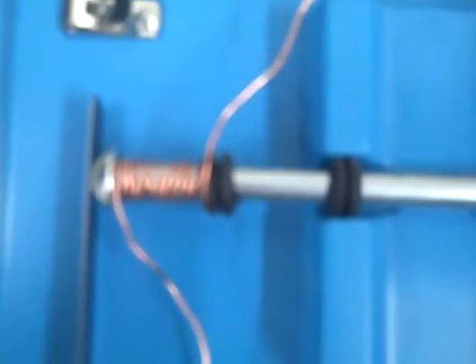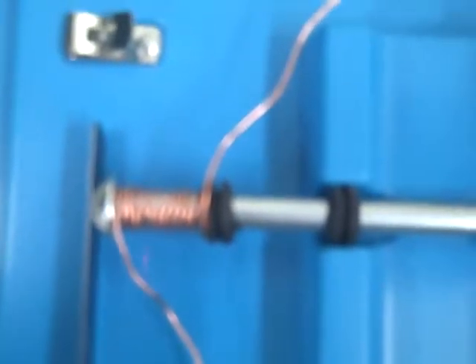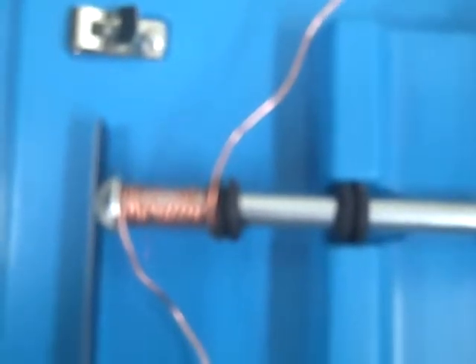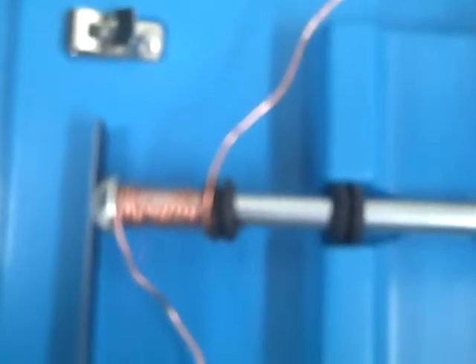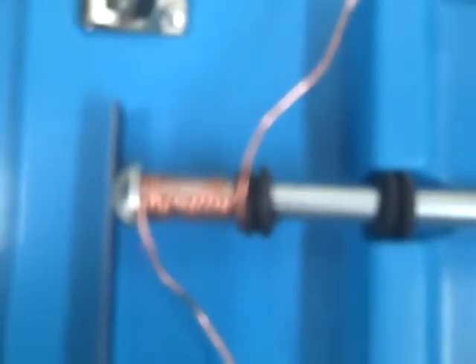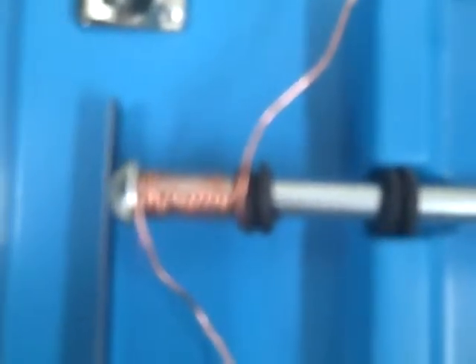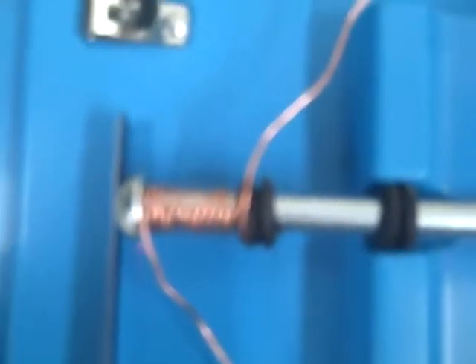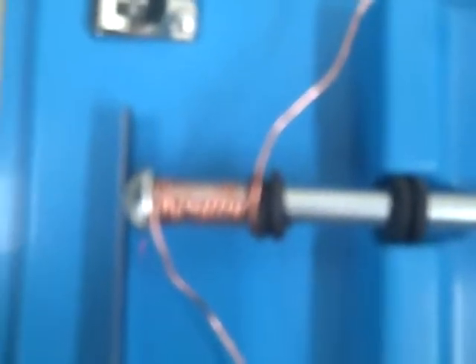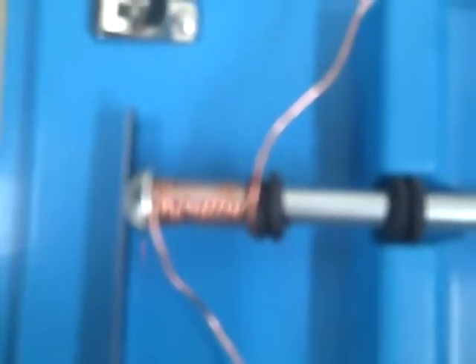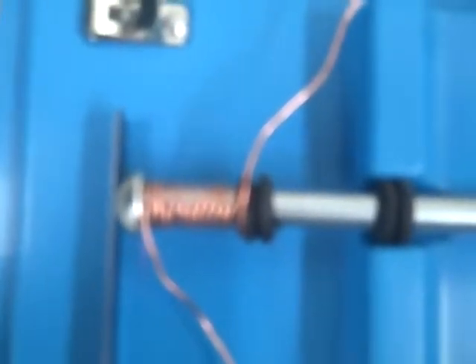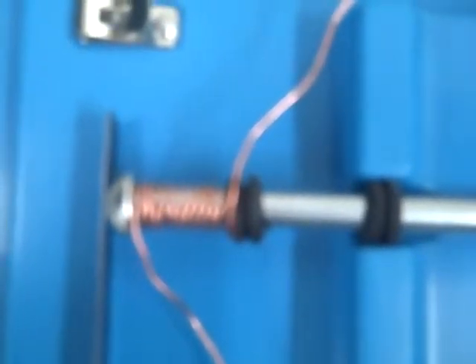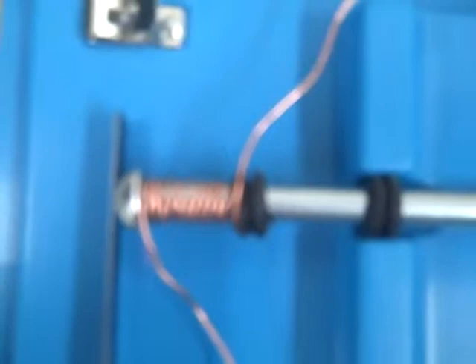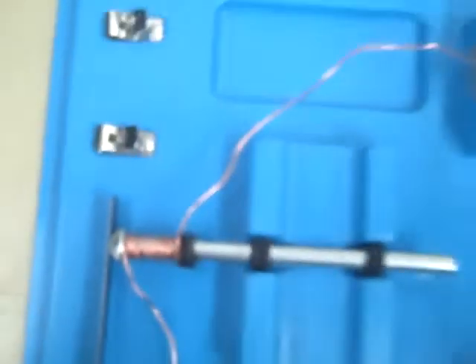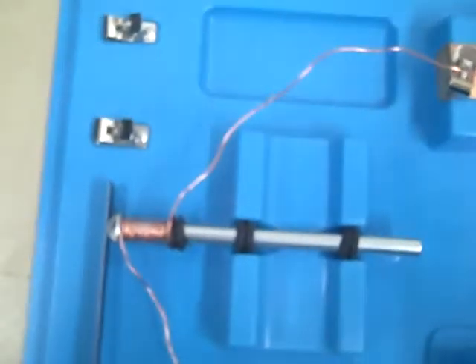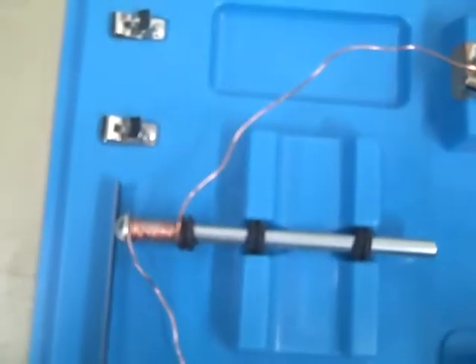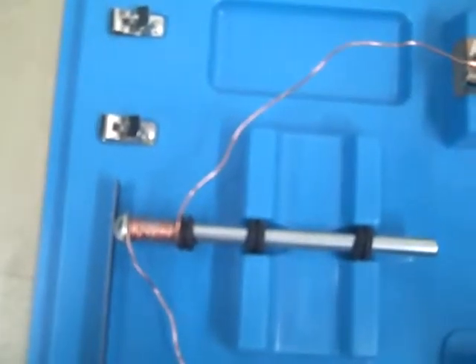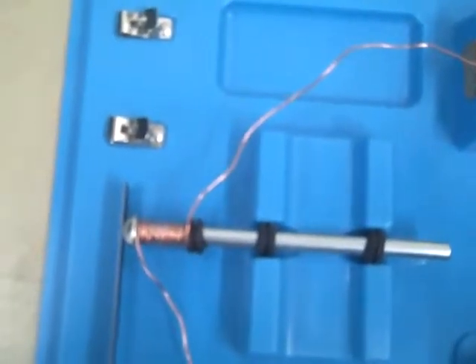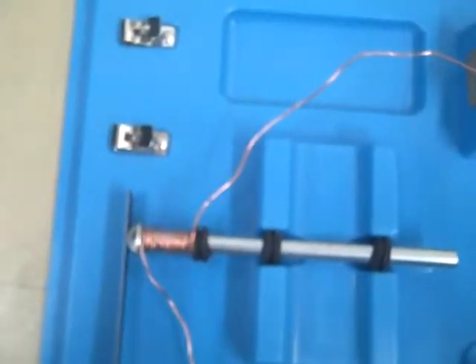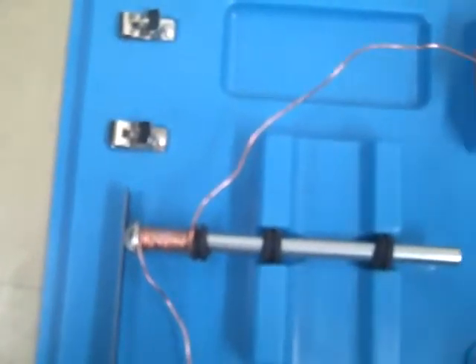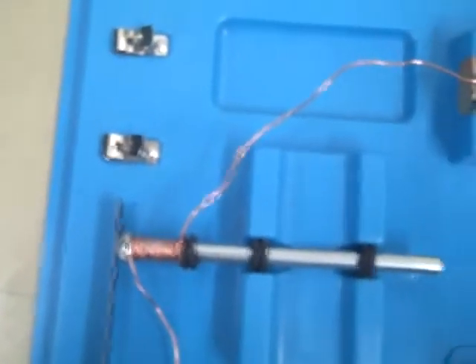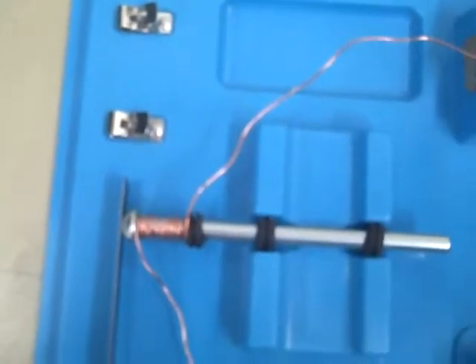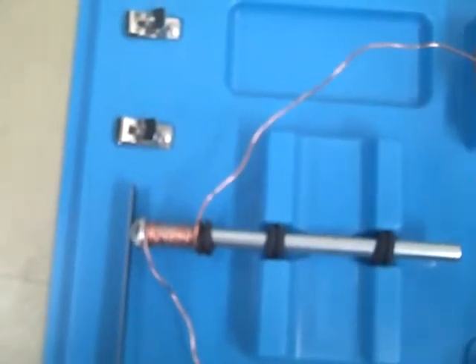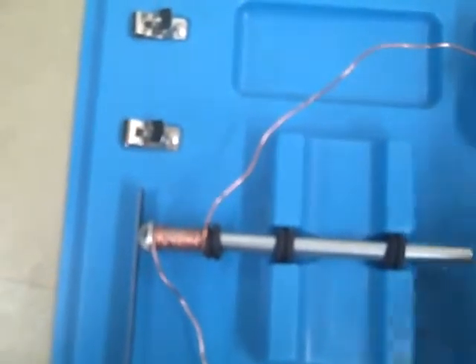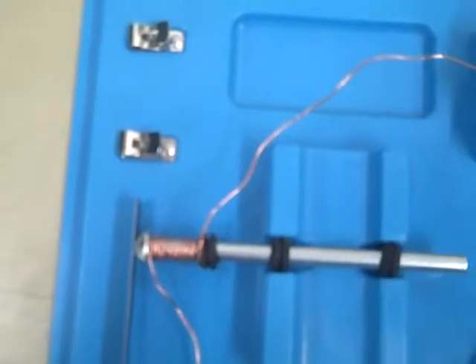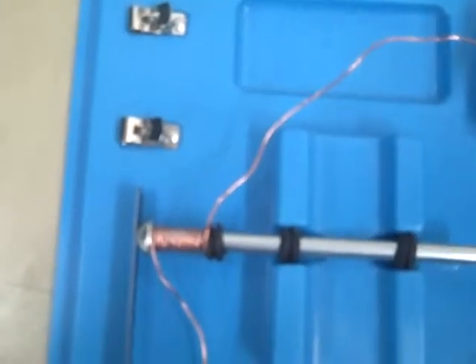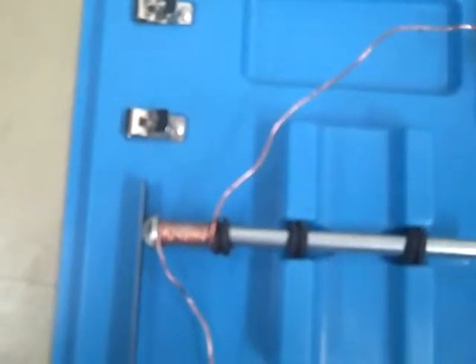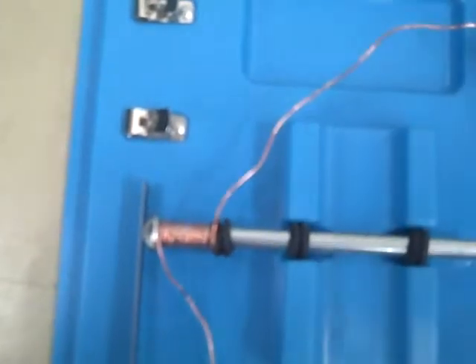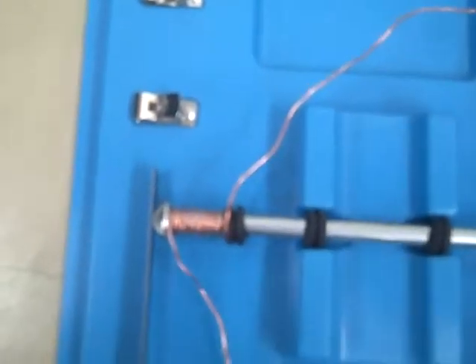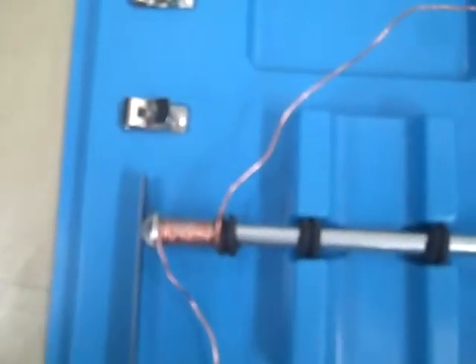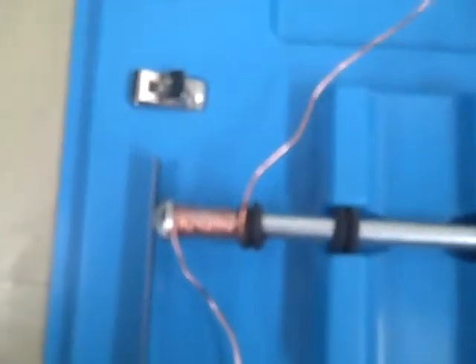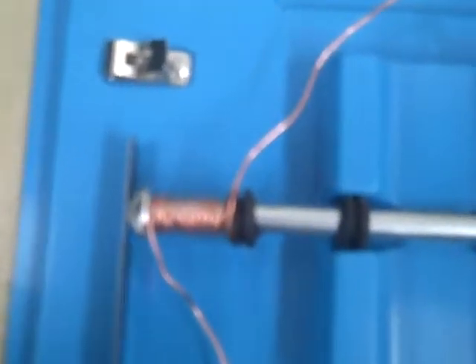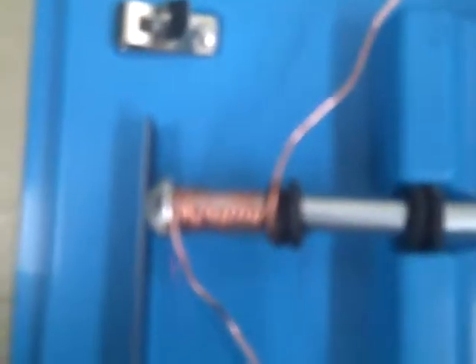So let's see. And as you can see when the current is passed through and the switch is complete, the rivet is now magnetized and it will attract the steel plate.